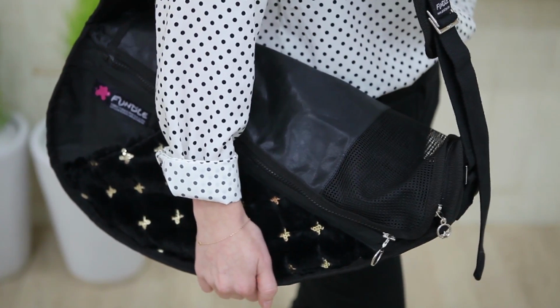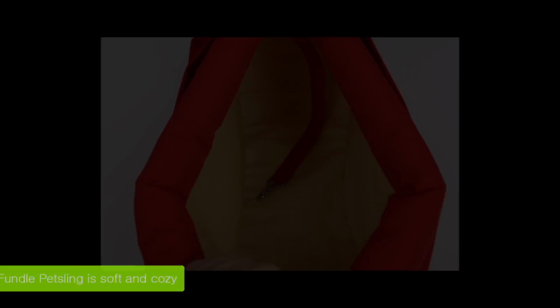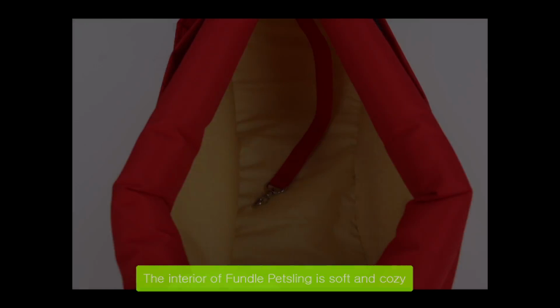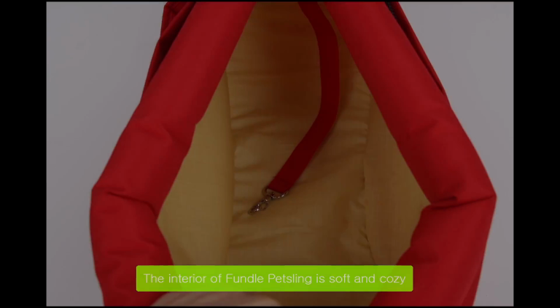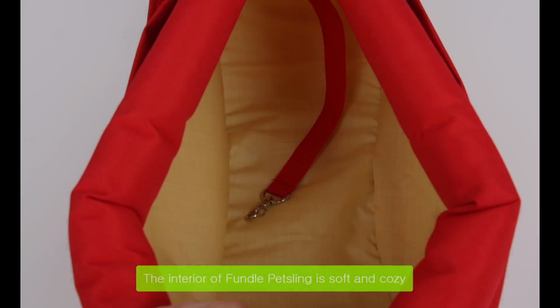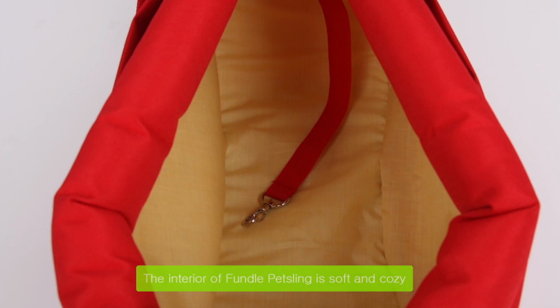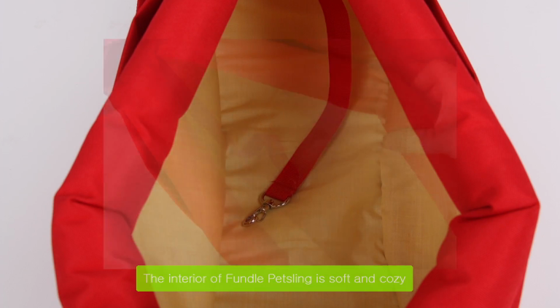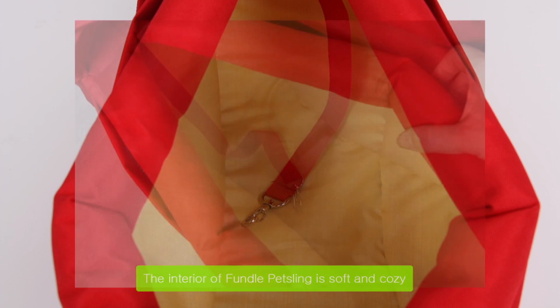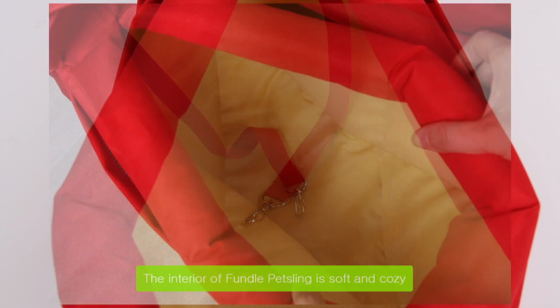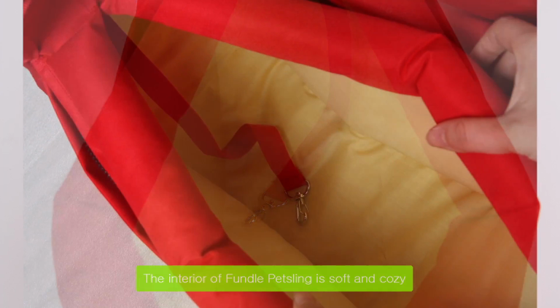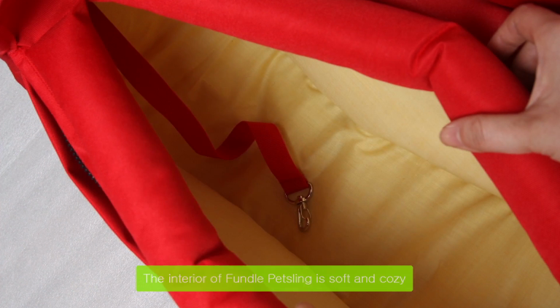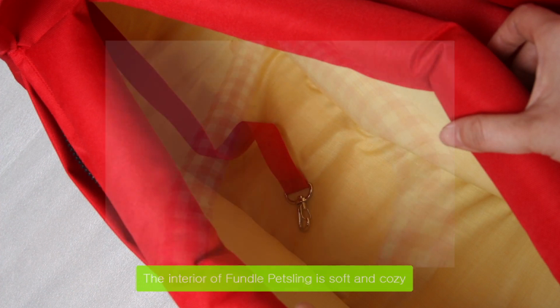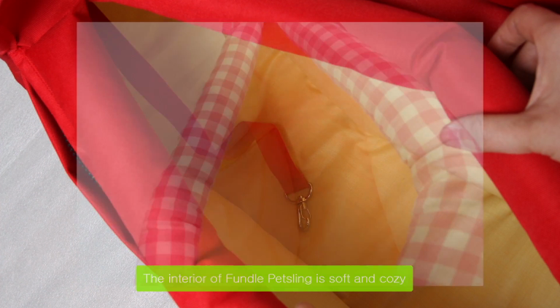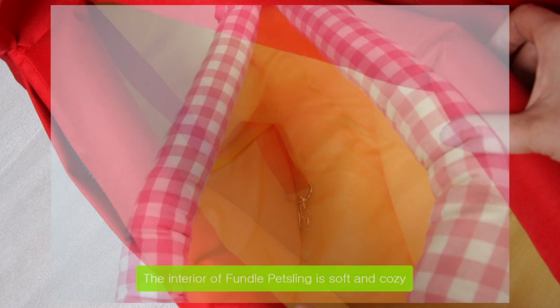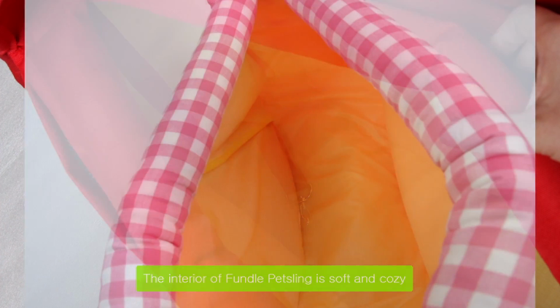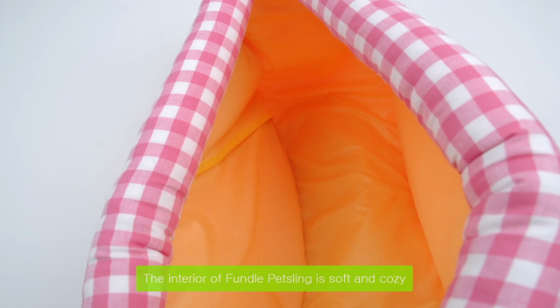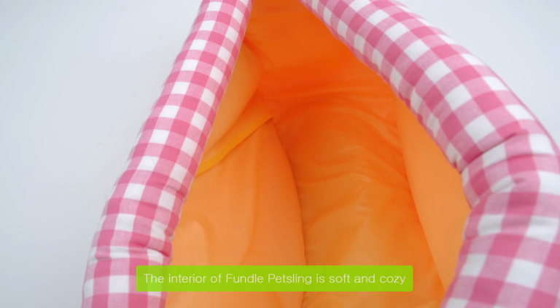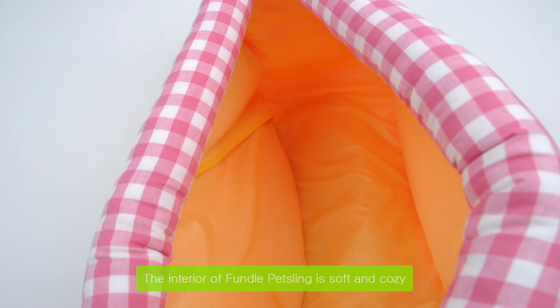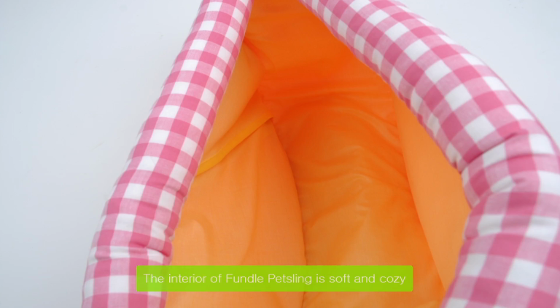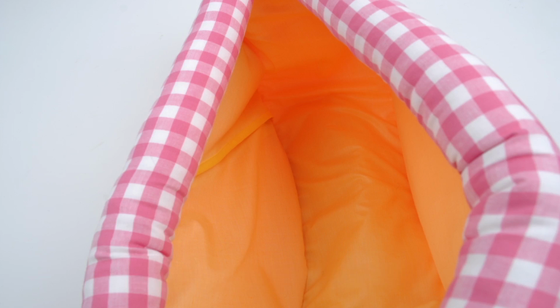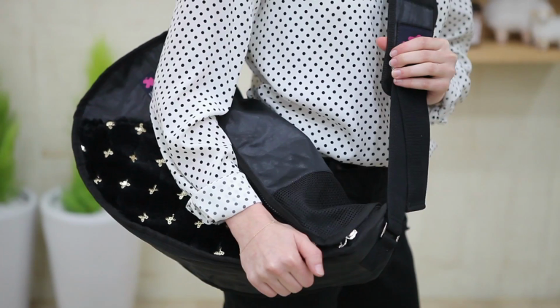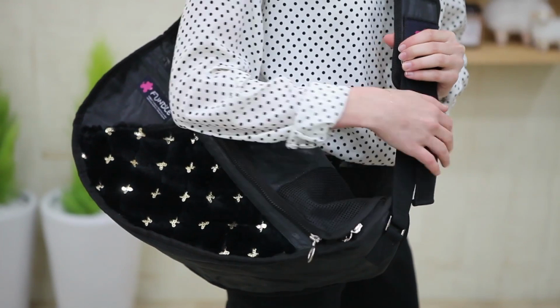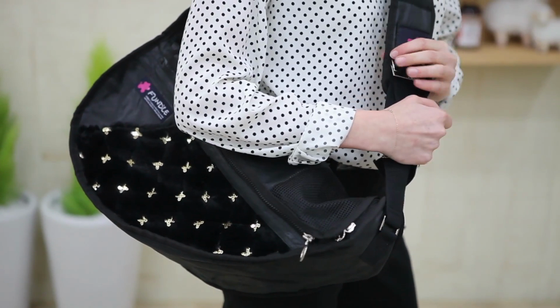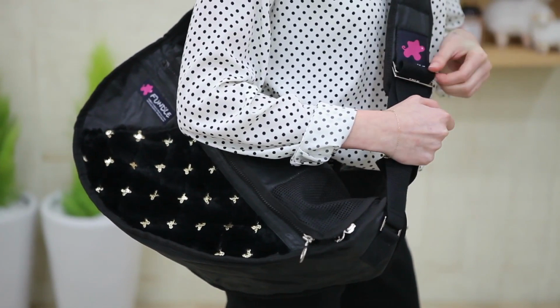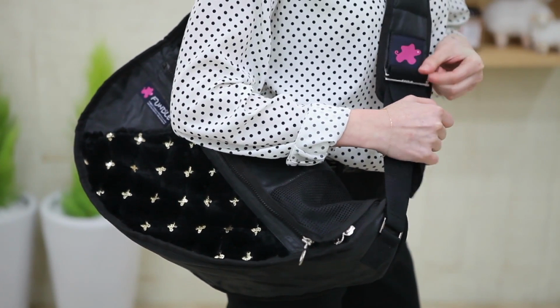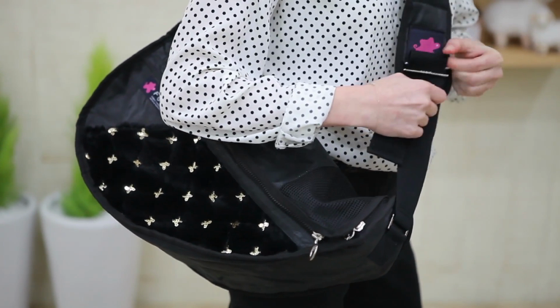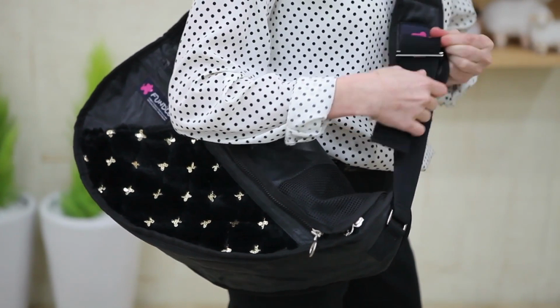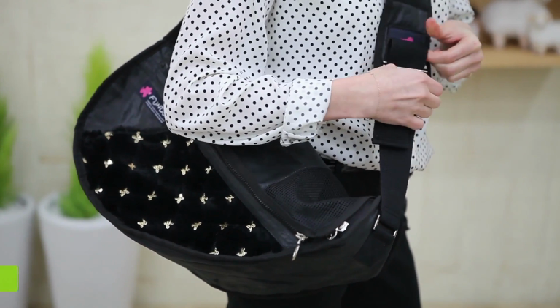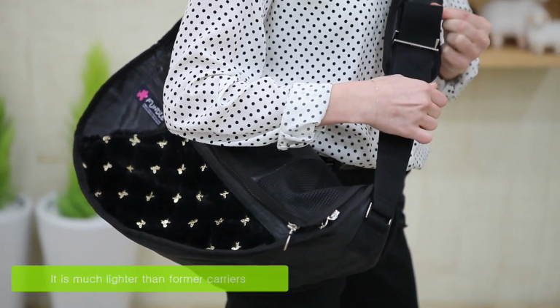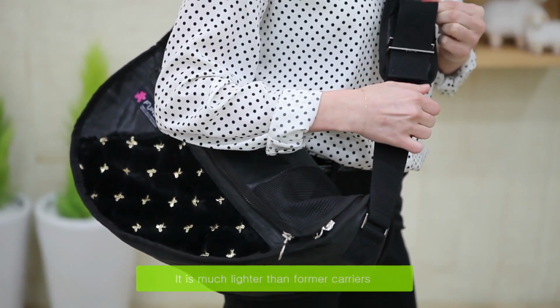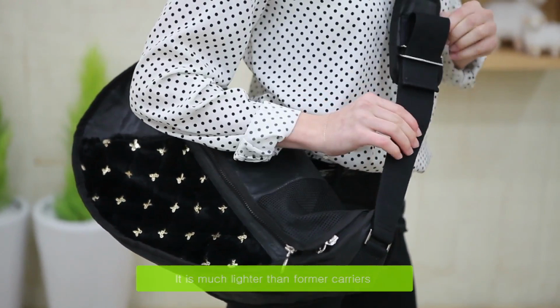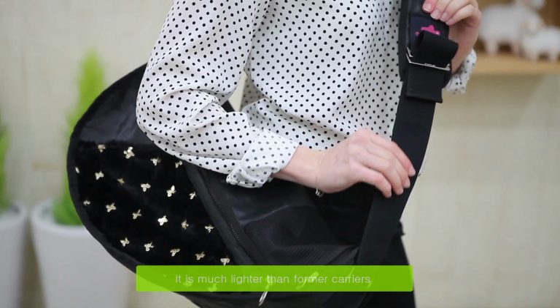The interior of Fundal Pet Sling is soft and cozy, and the owner can hold the pet closely and tightly, much like a baby sling. It is much lighter than former carriers.